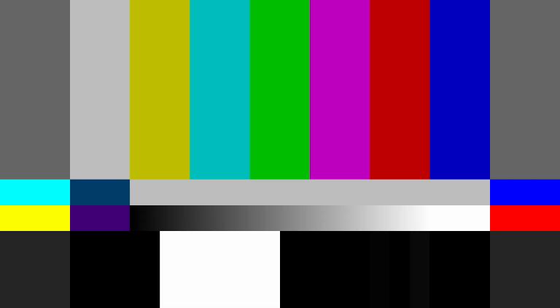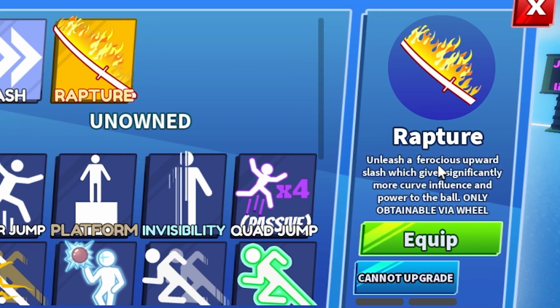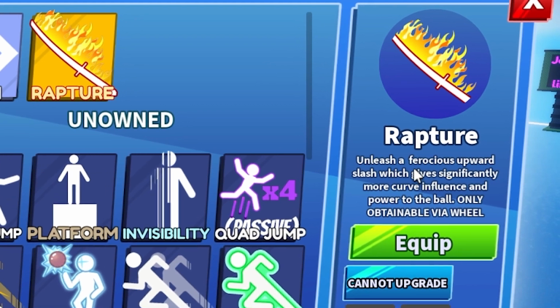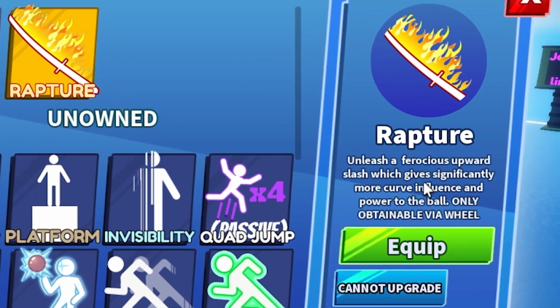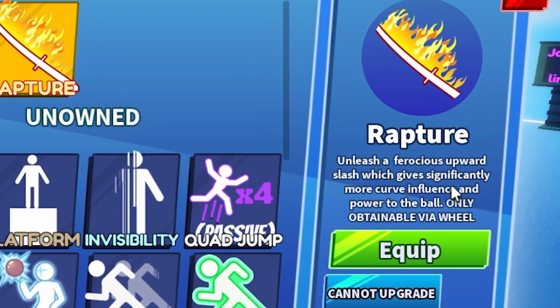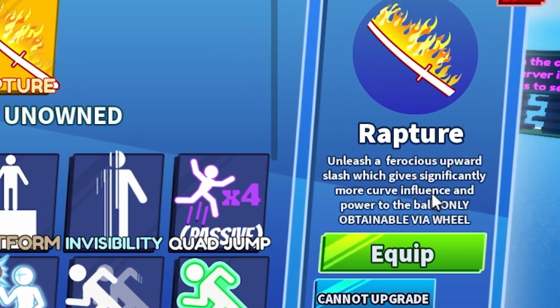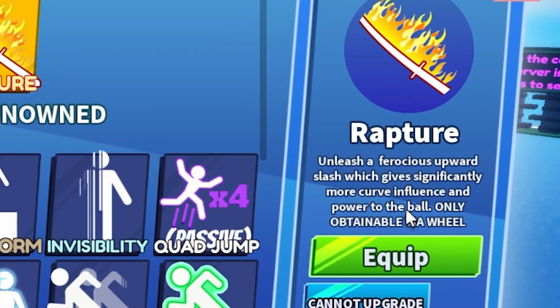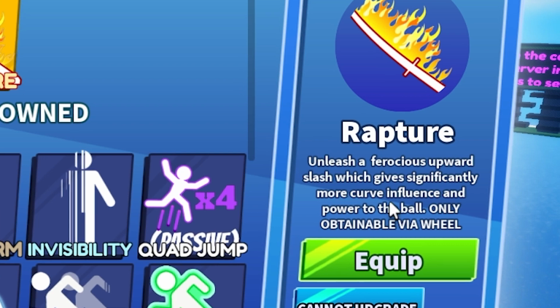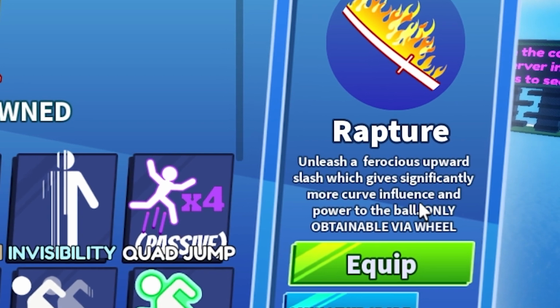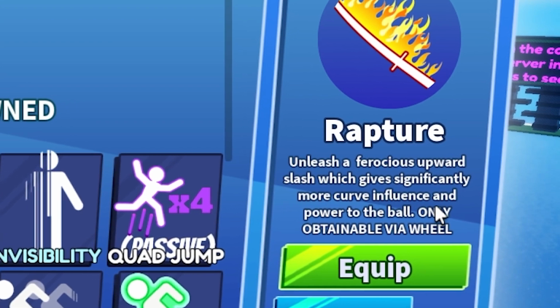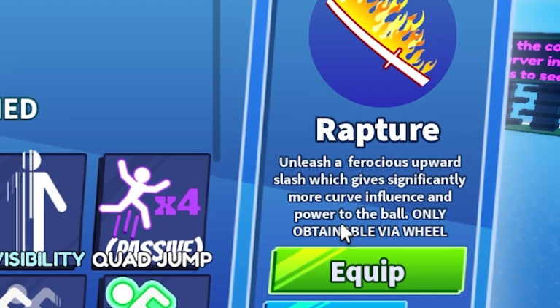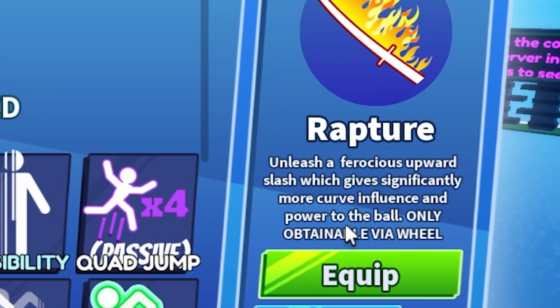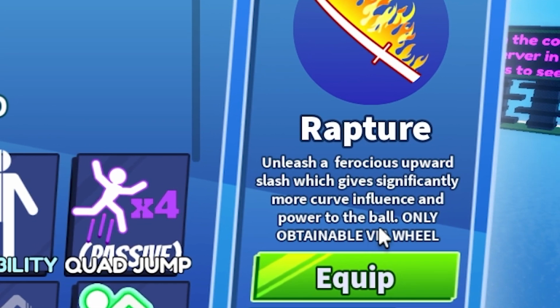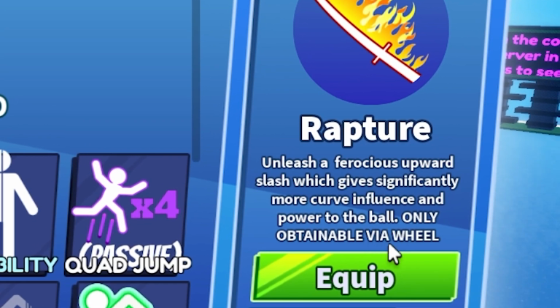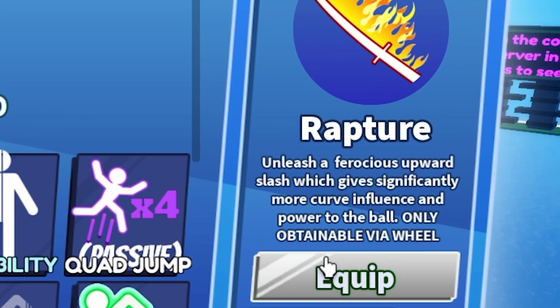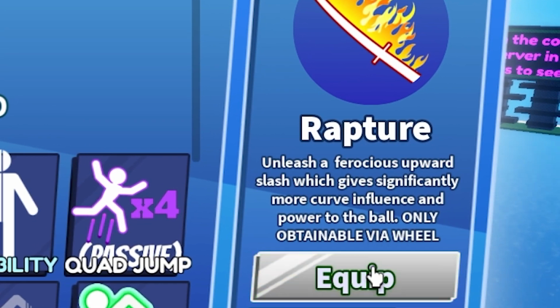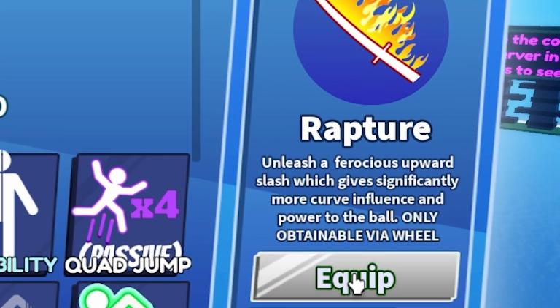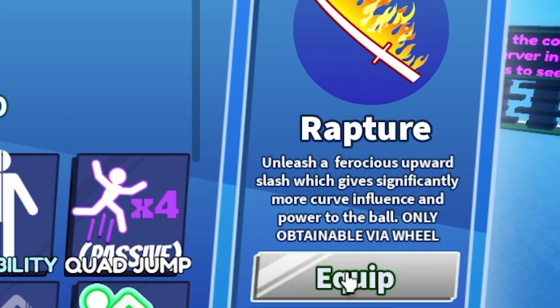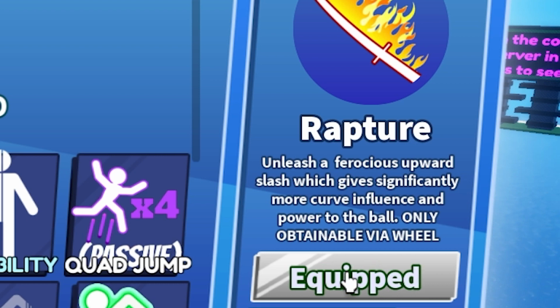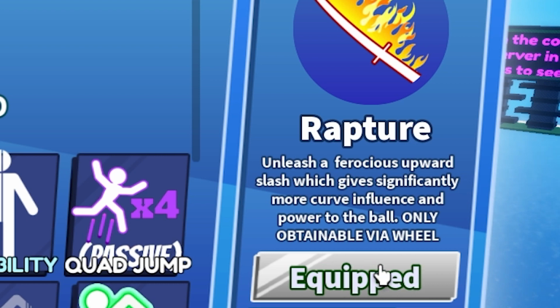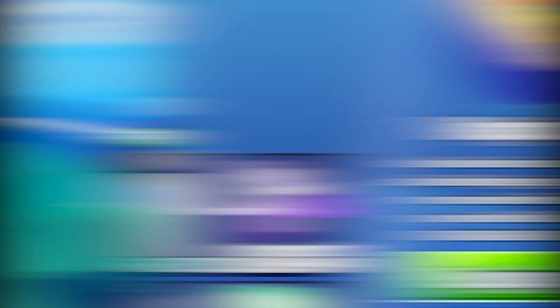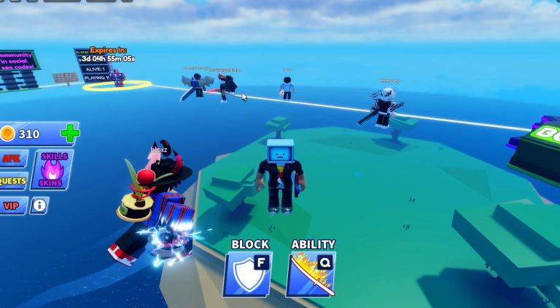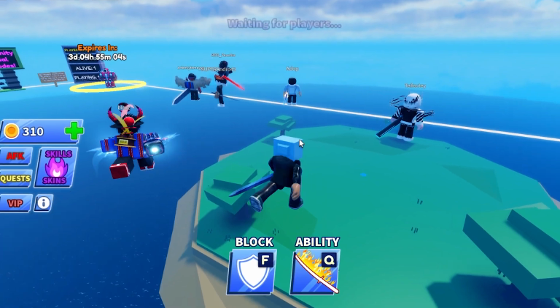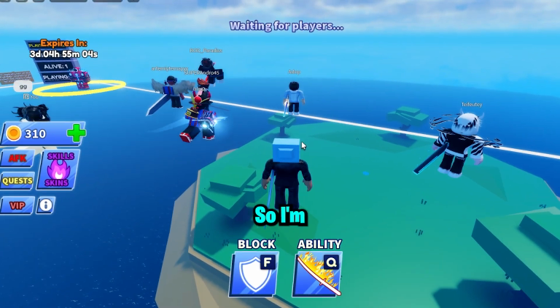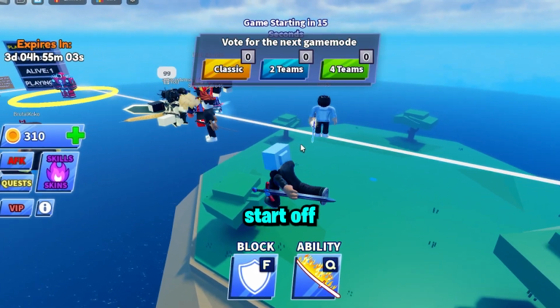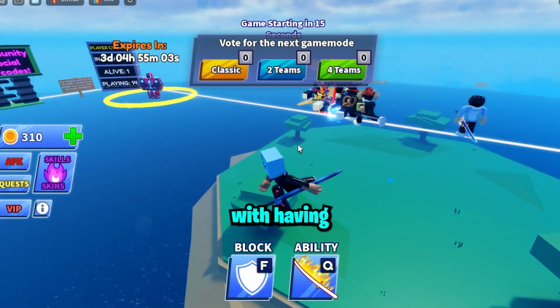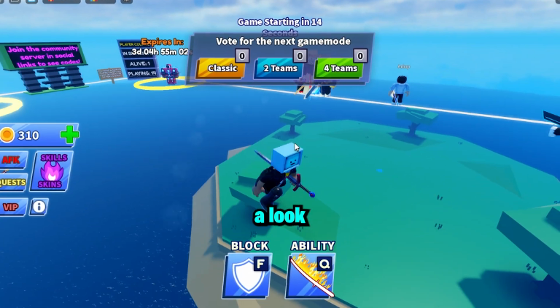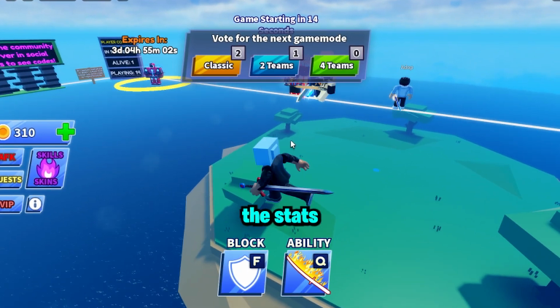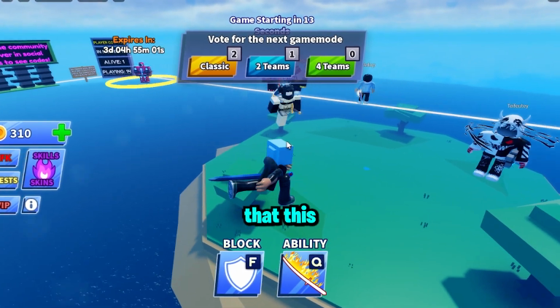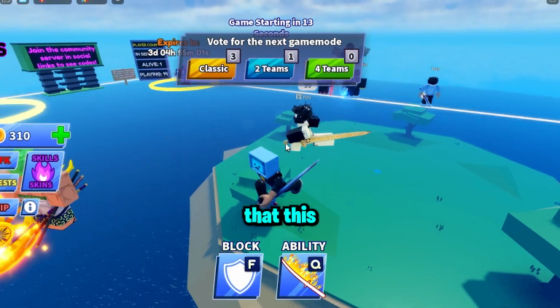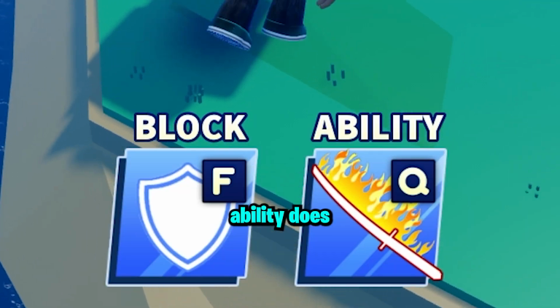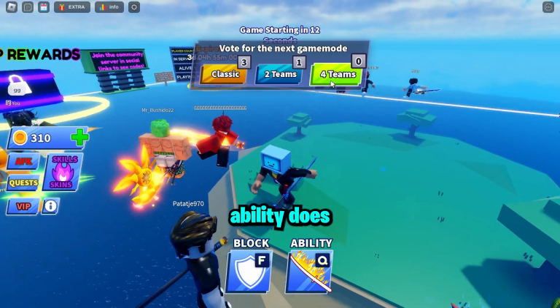As you can see, Rapture's ability allows you to unleash a ferocious upward slash which gives significantly more curve, influence, and power to the ball. You can only get it with the wheel if you don't know that already. I'm going to start off with having a look at some of the stats that this ability does have.